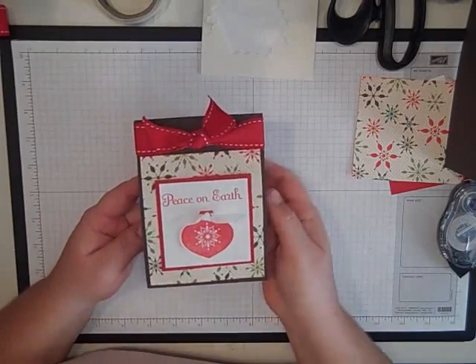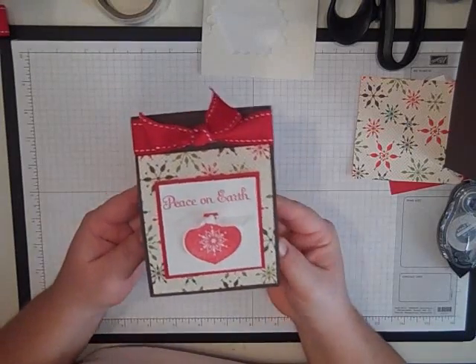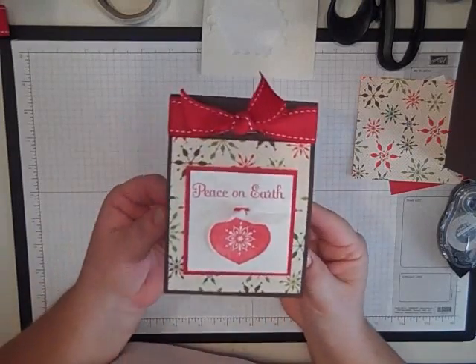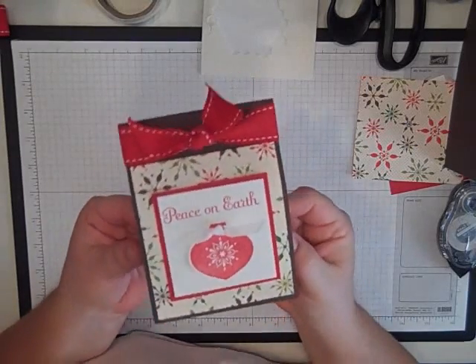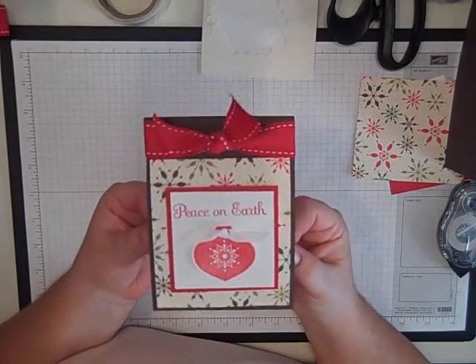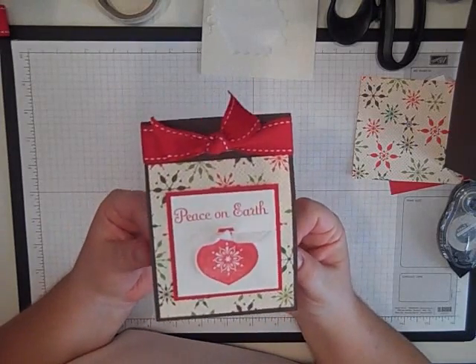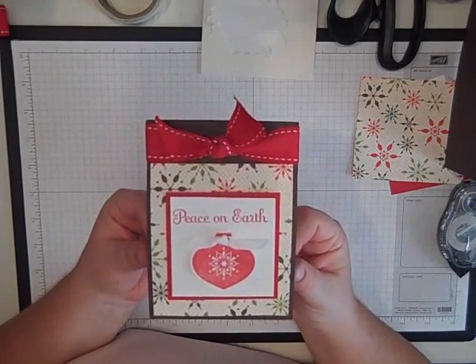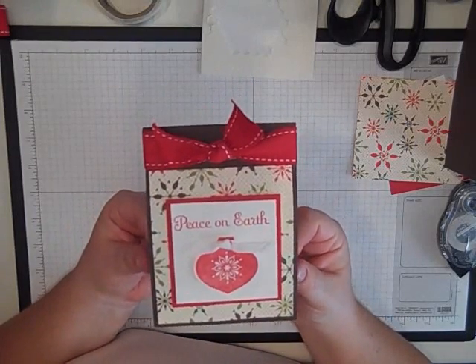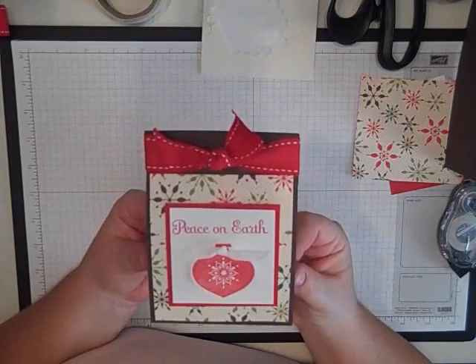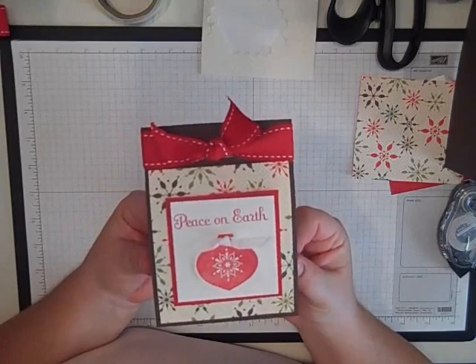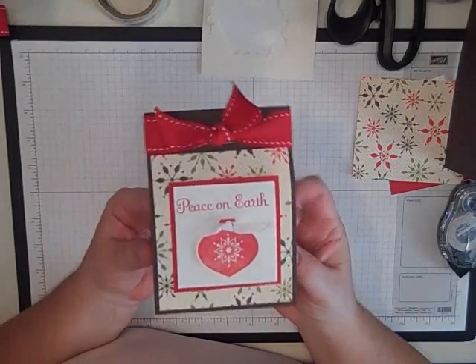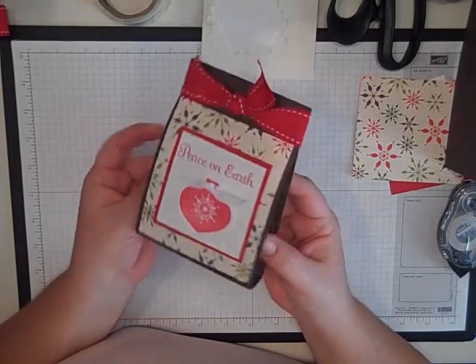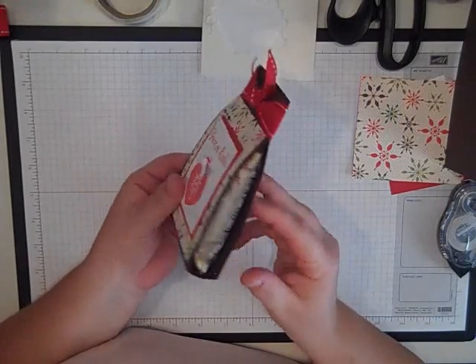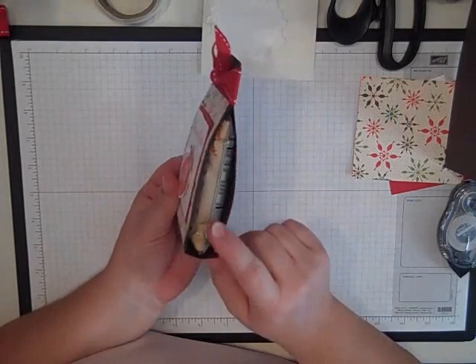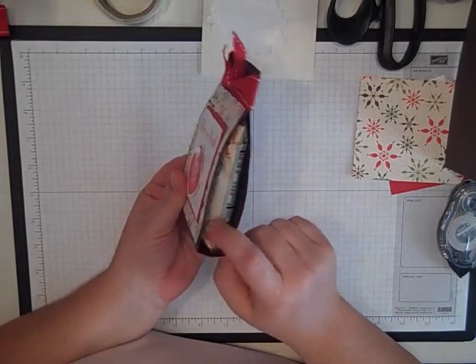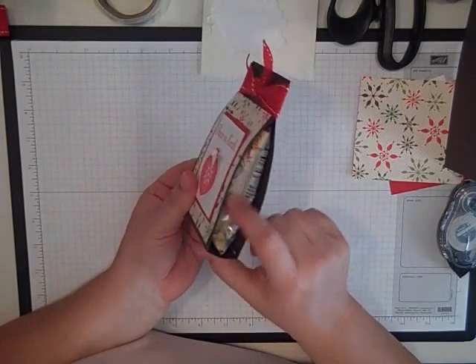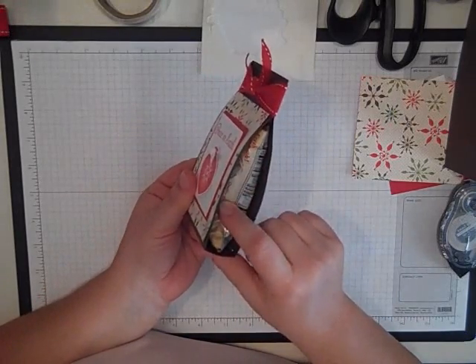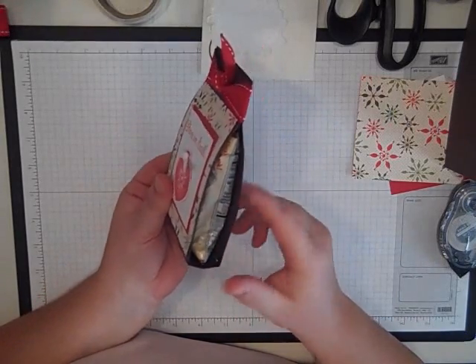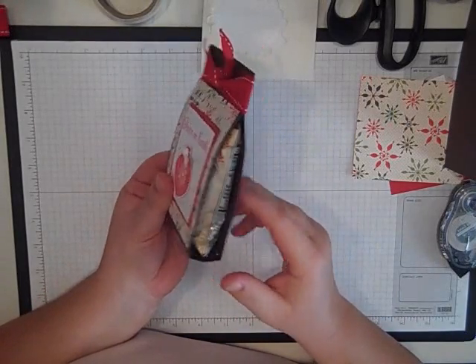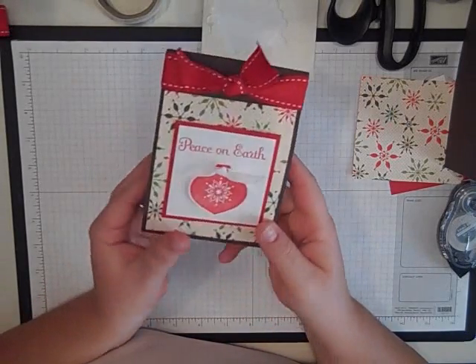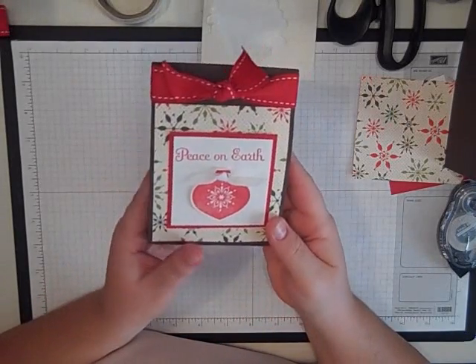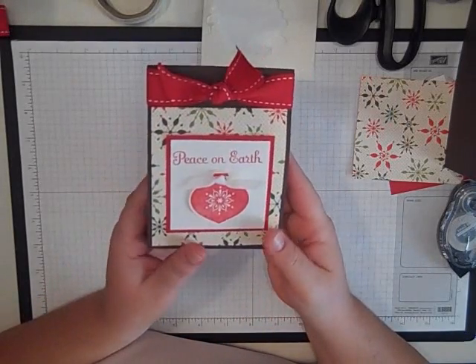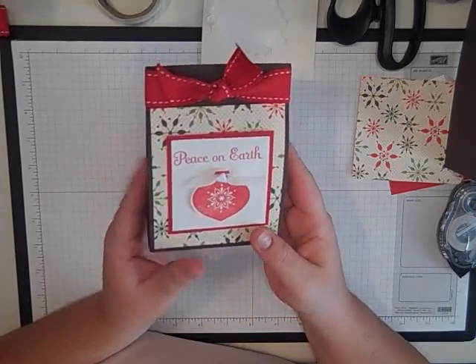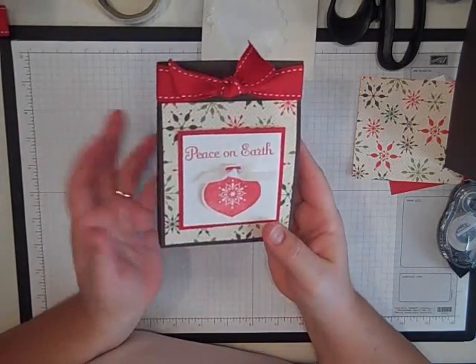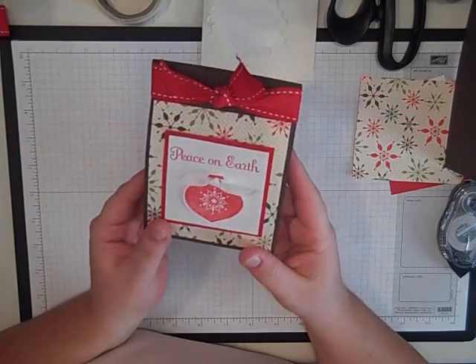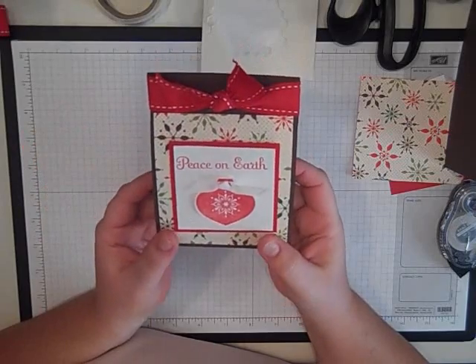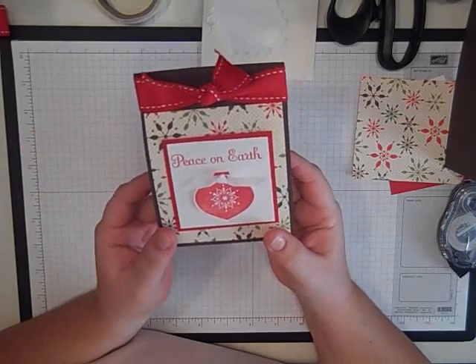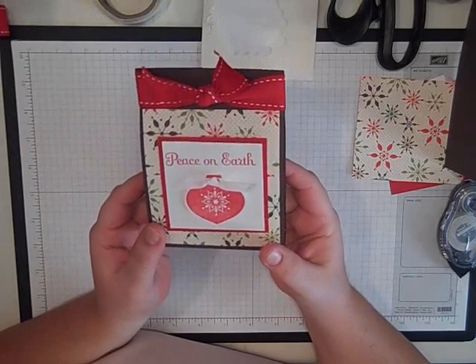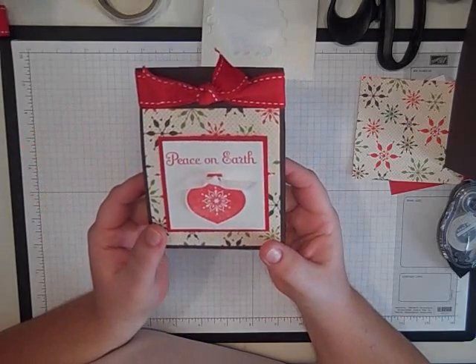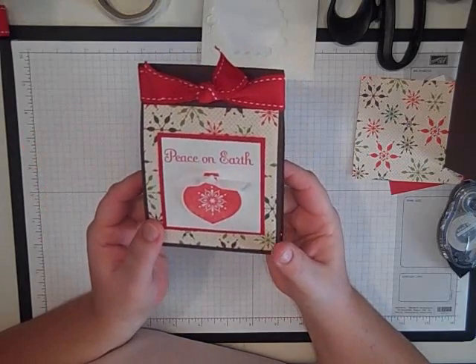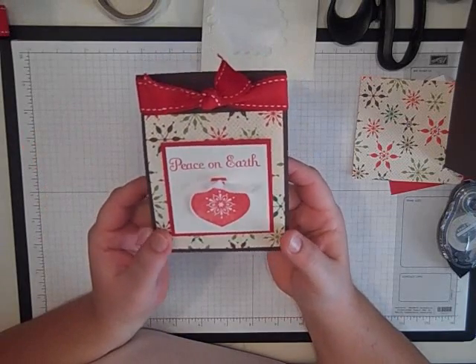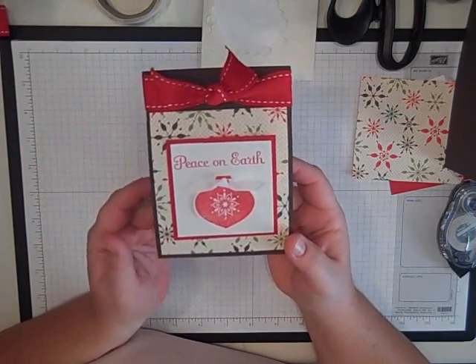Hey Stampers! Today I'm going to show you how to make this really cute Christmas treat bag. This one has a pack of chocolate chip cookies inside, but you can fill it with pretty much anything. You can use a cello bag filled with candy or whatever you like.